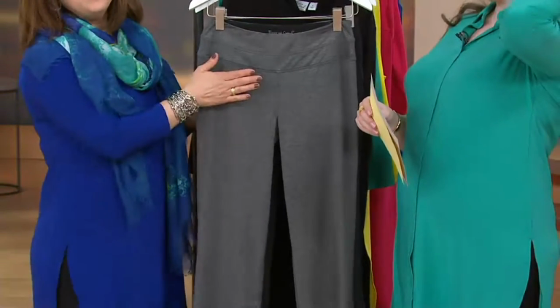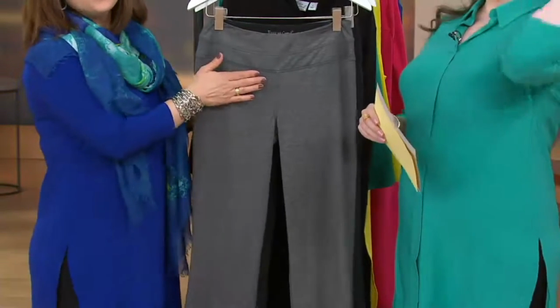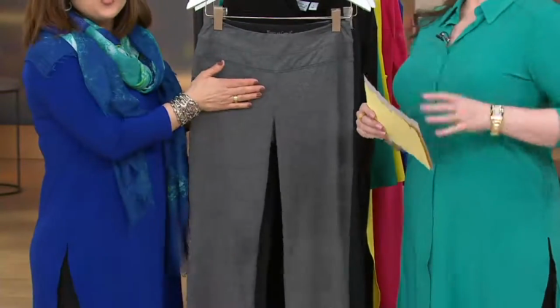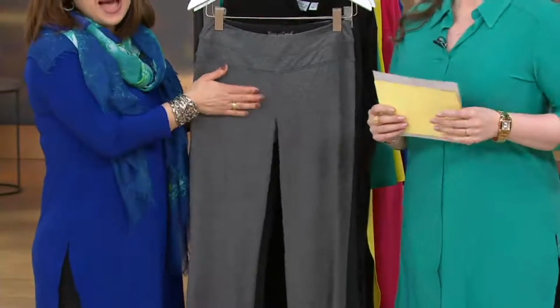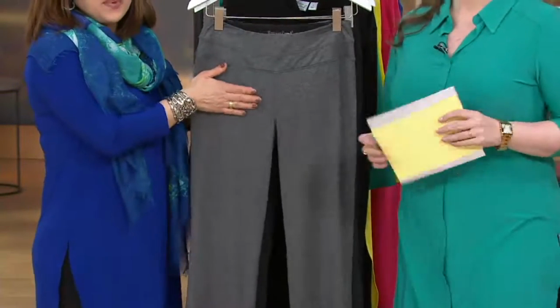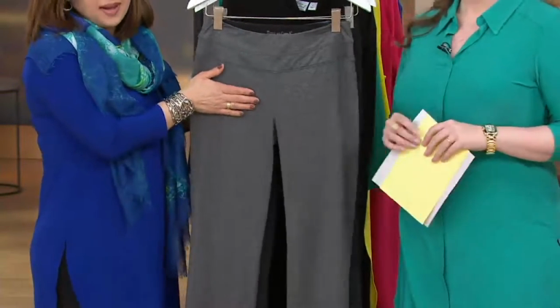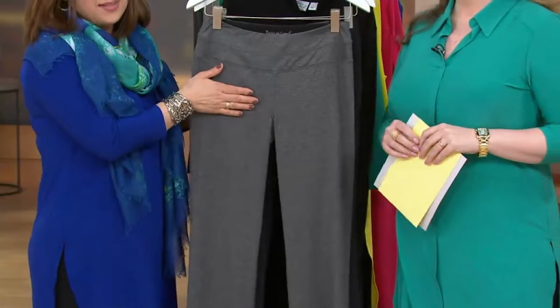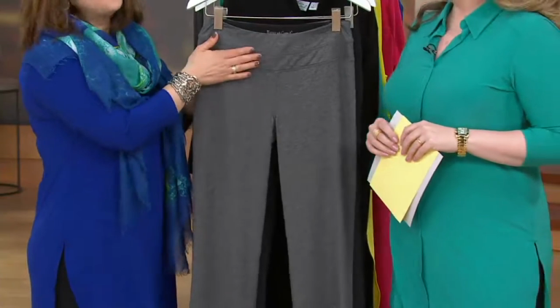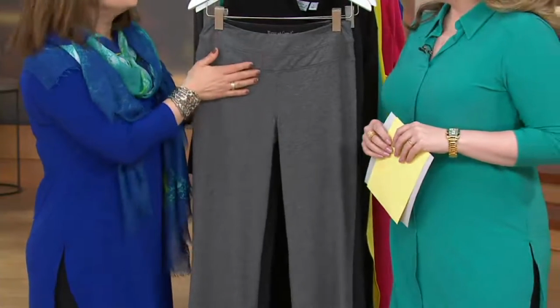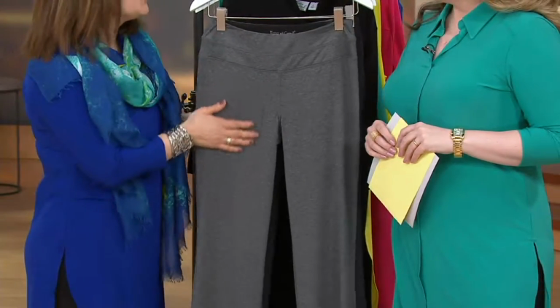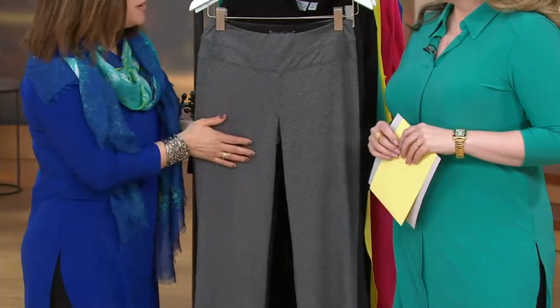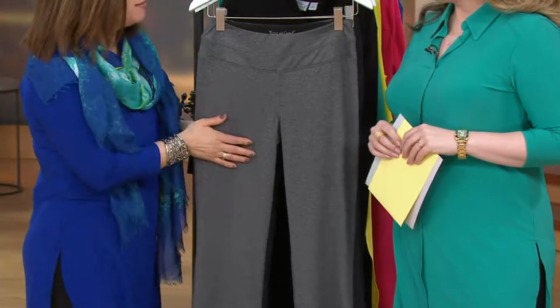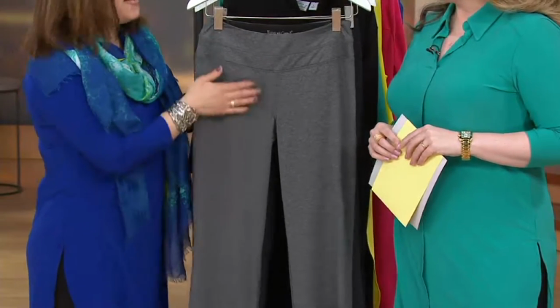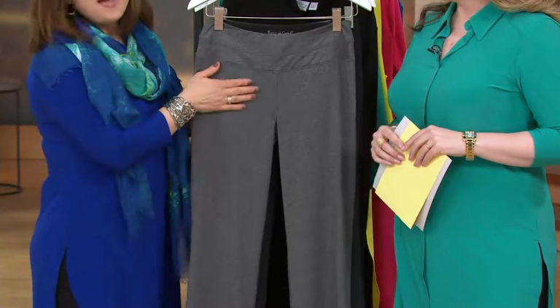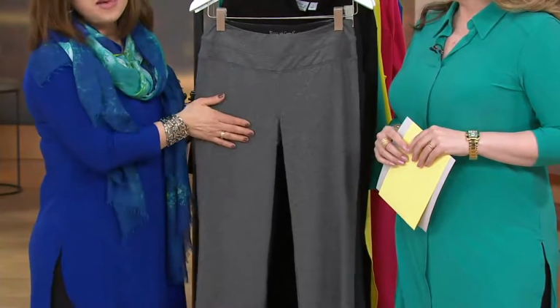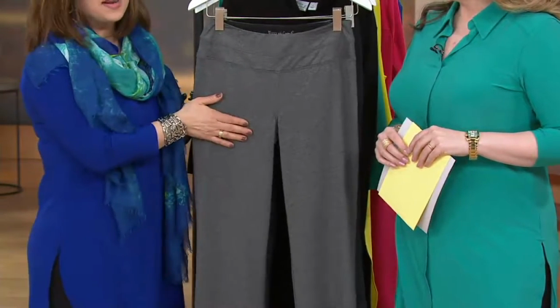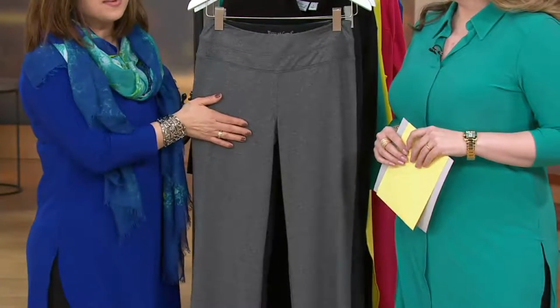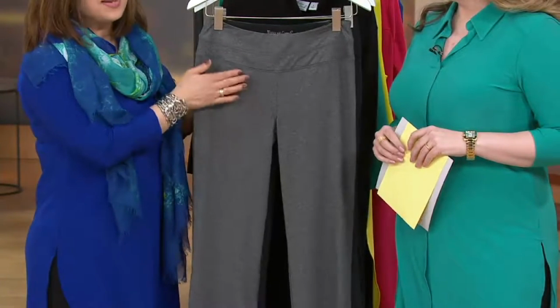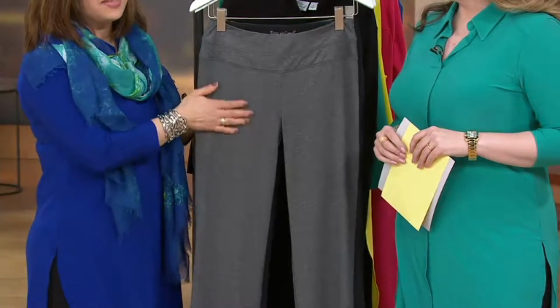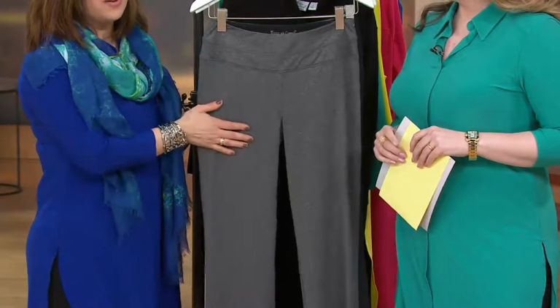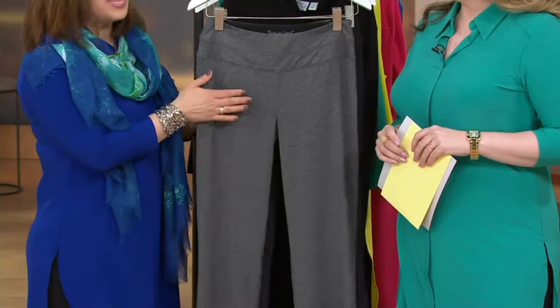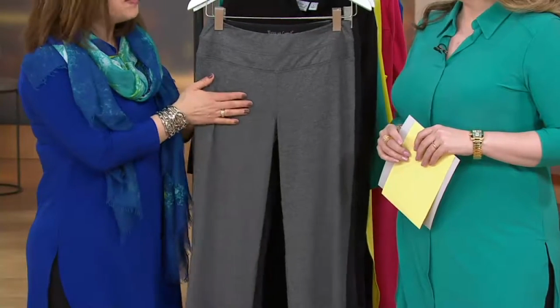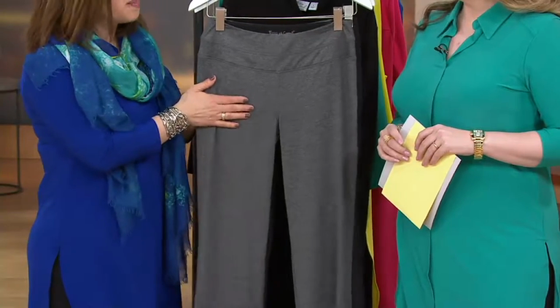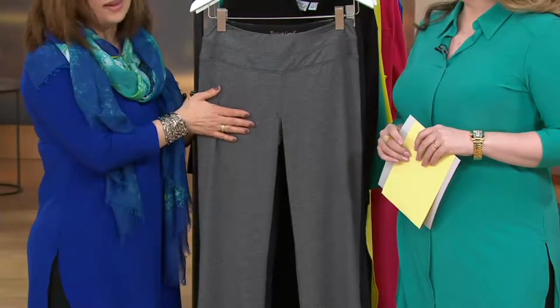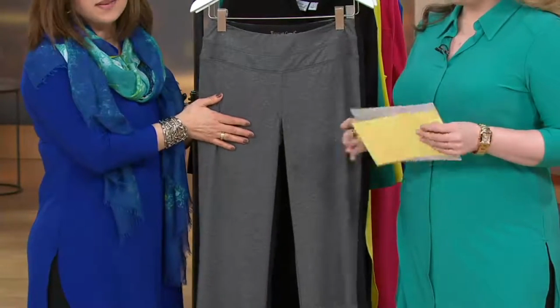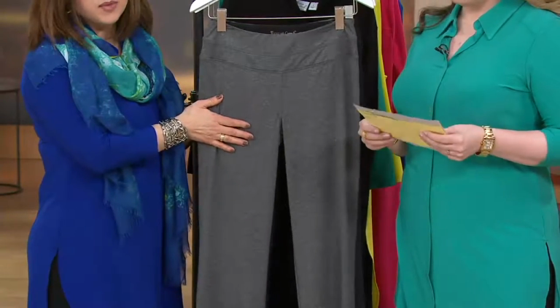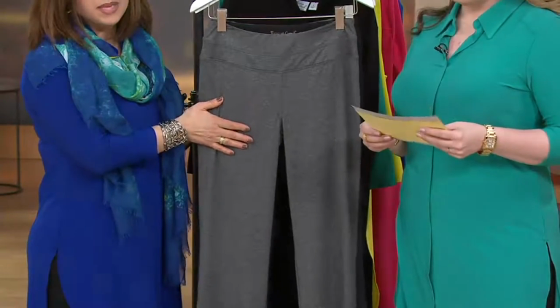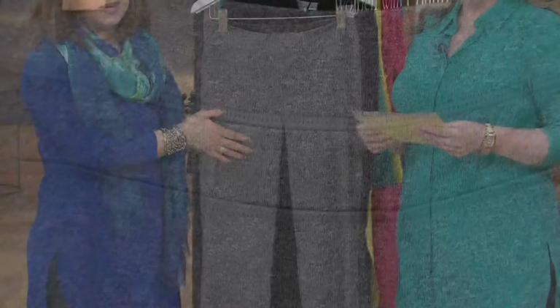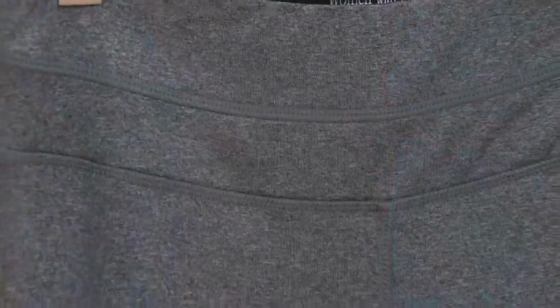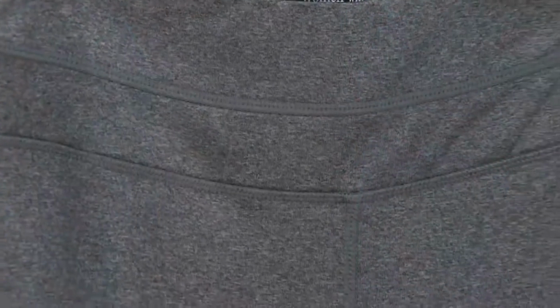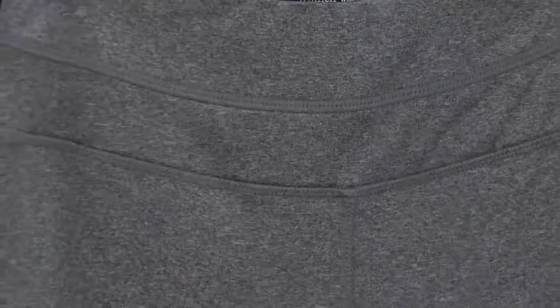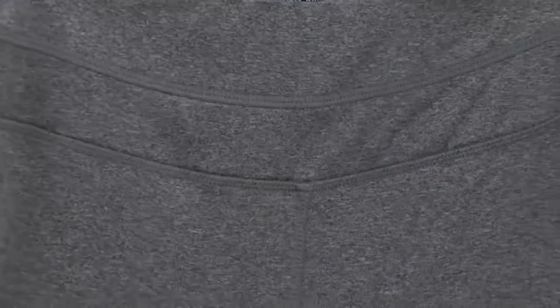These are true activewear pants, so they are moisture wicking. They have spandex in them — a nice hefty amount. They're 88% poly and 12% spandex, so it's really really nice.